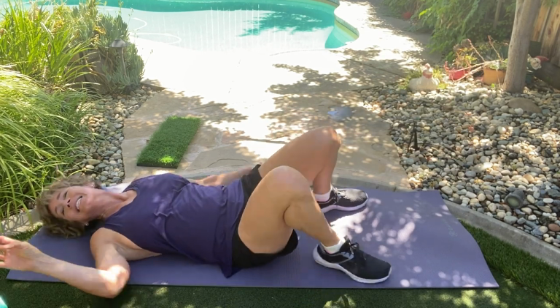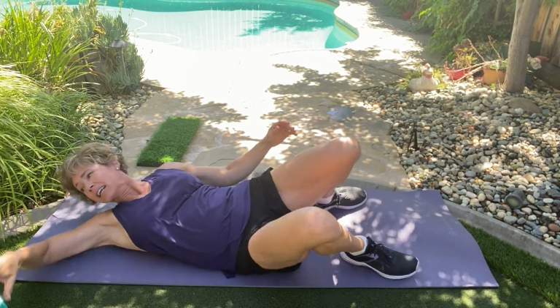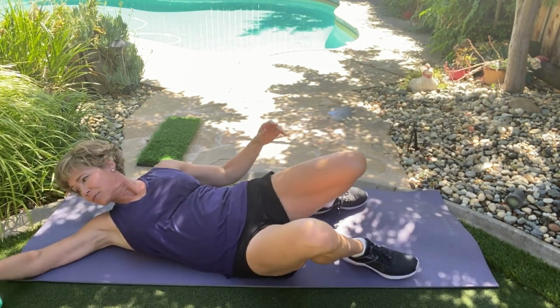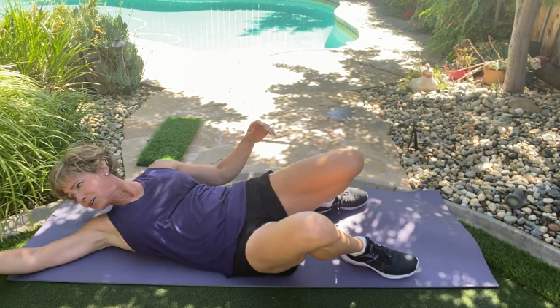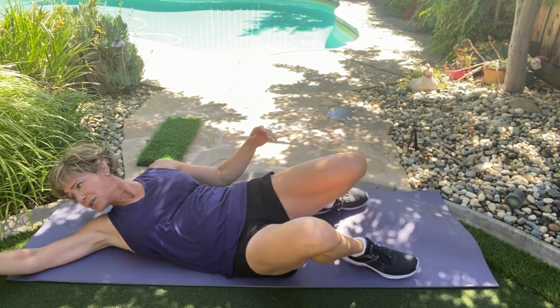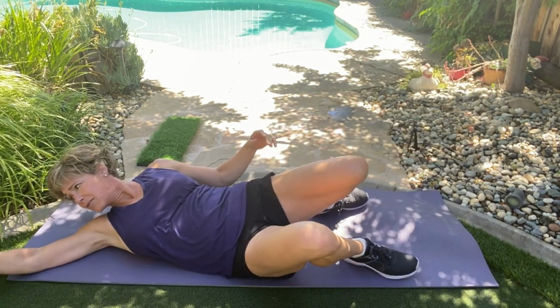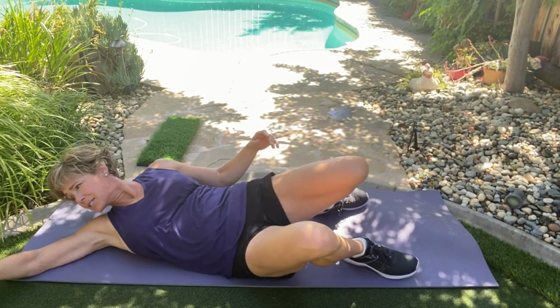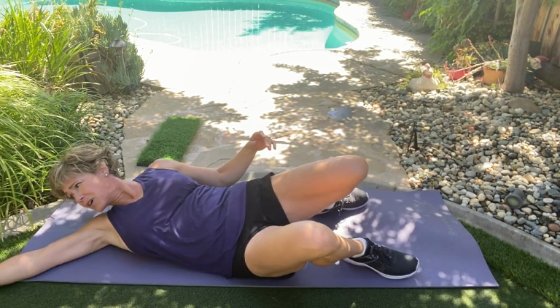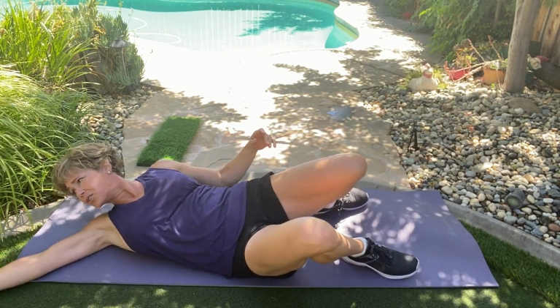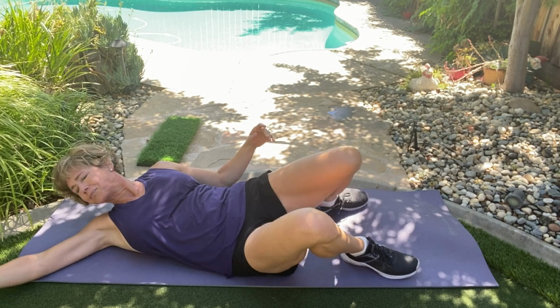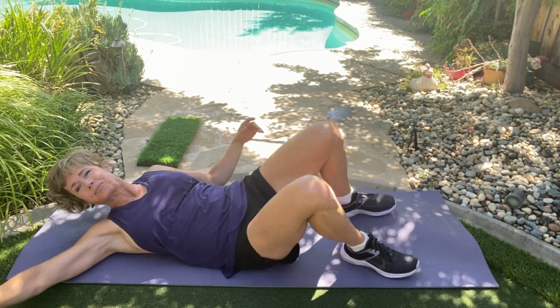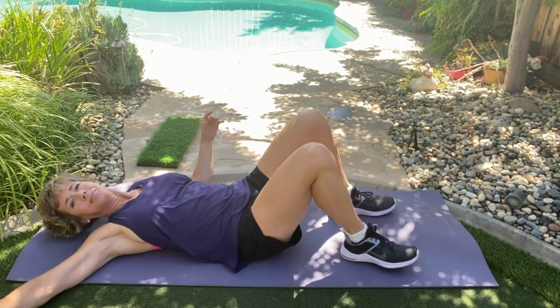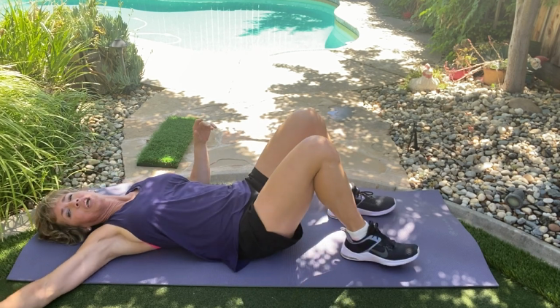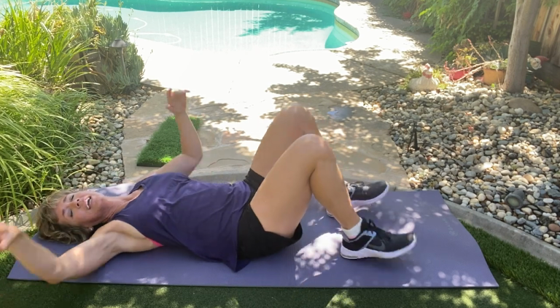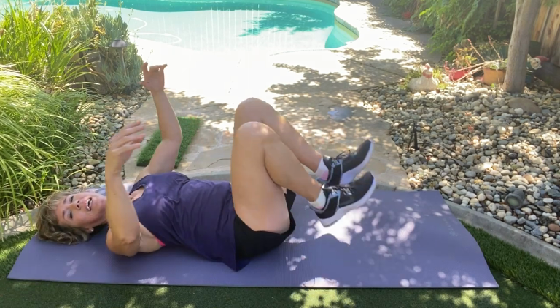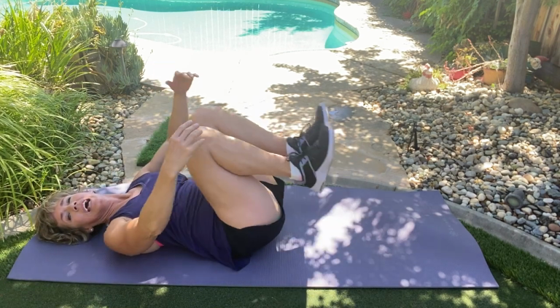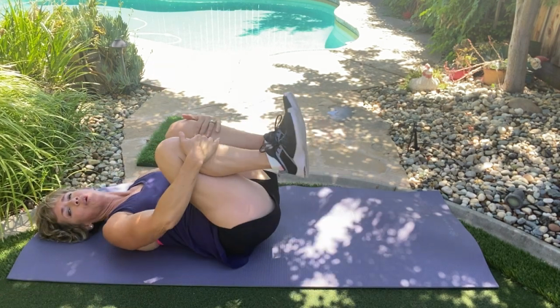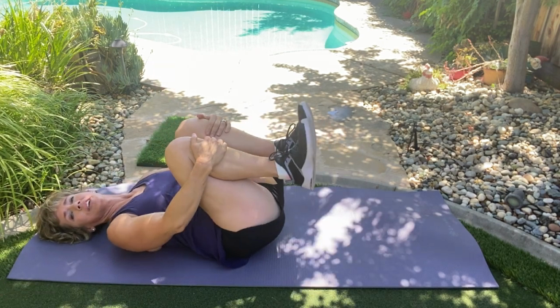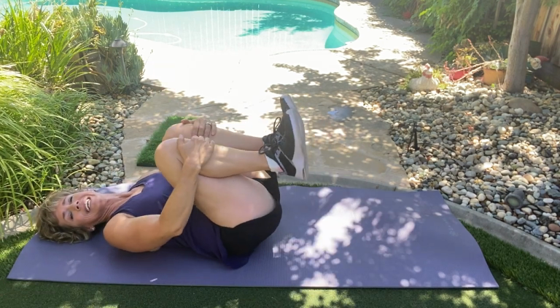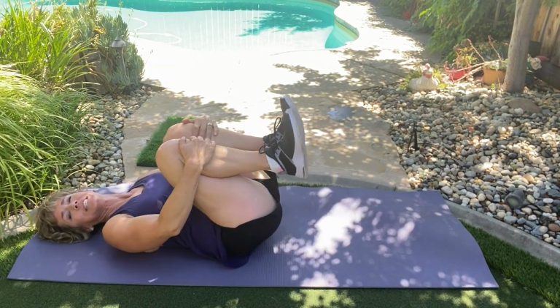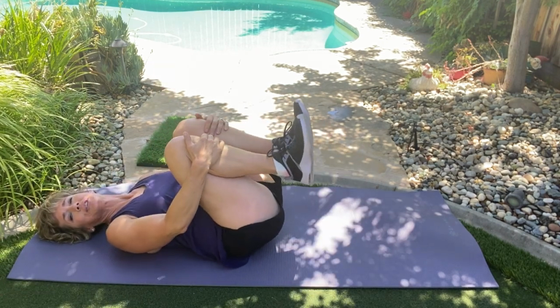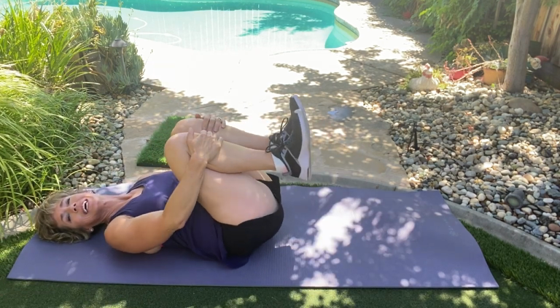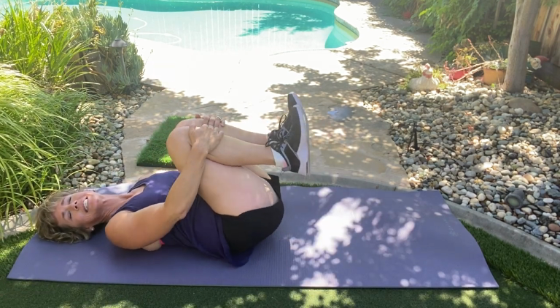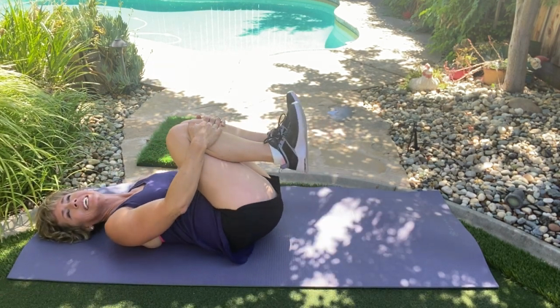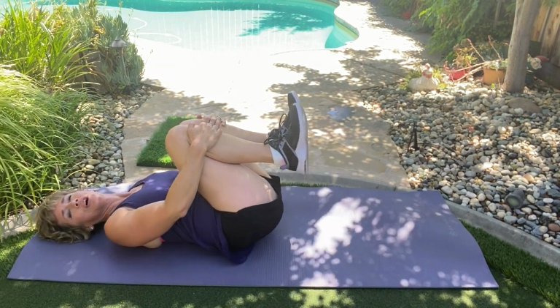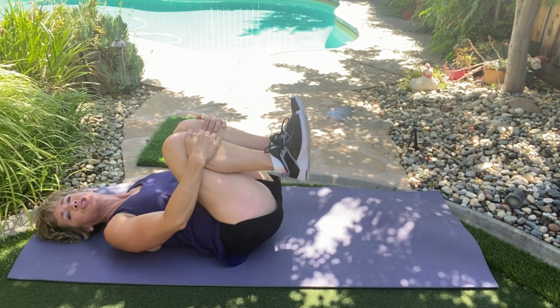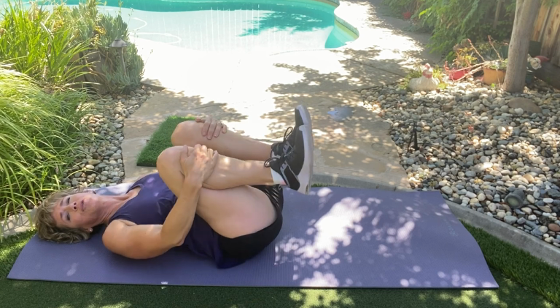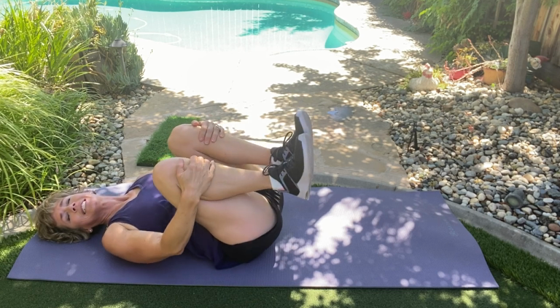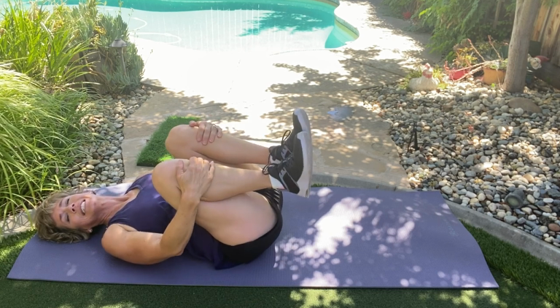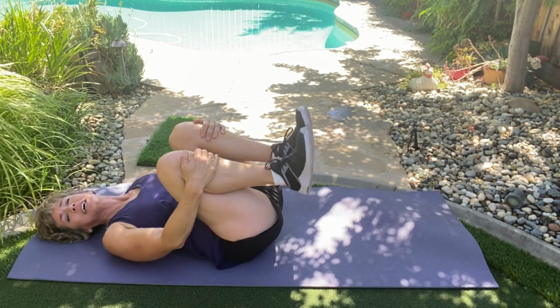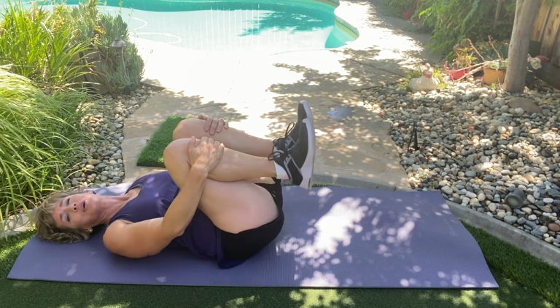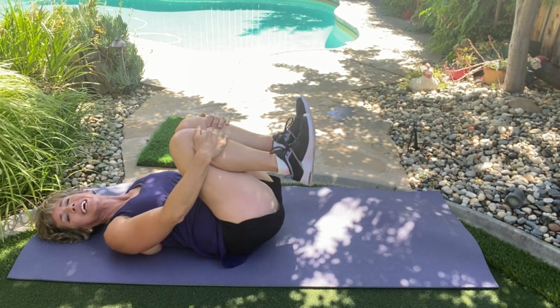Done. Turn the music off so you can stretch. I want your knees to your chest. Gently roll side to side and roll back.